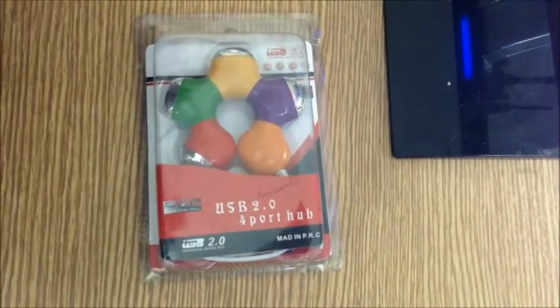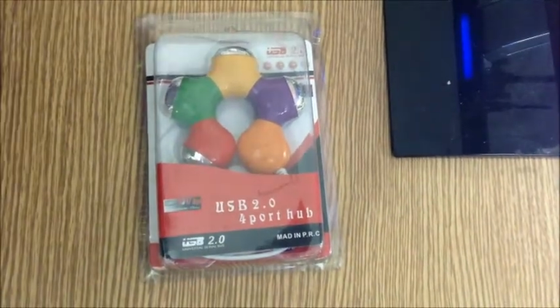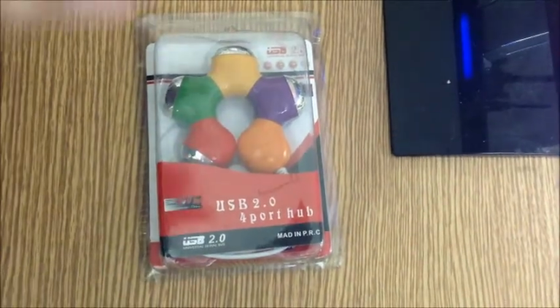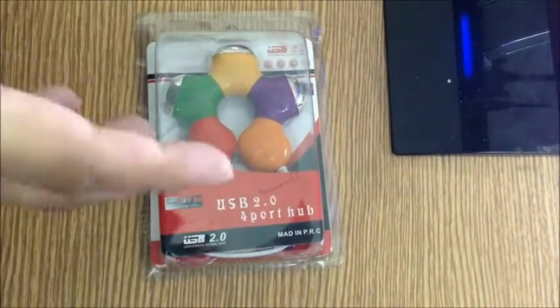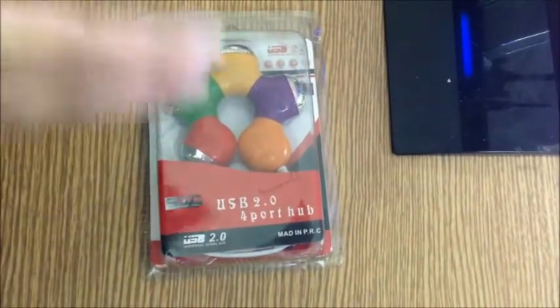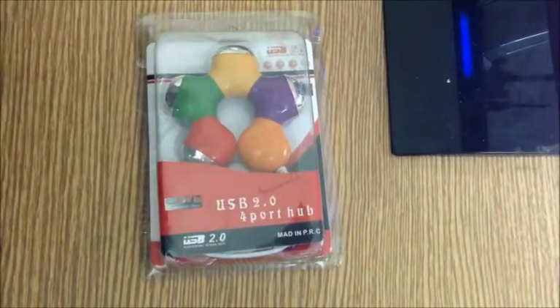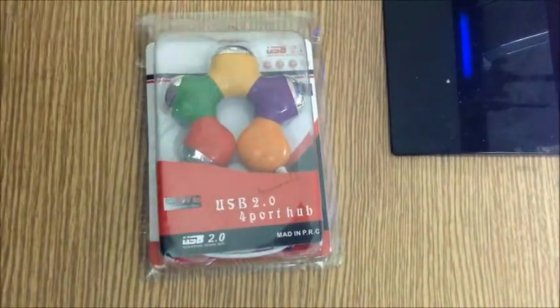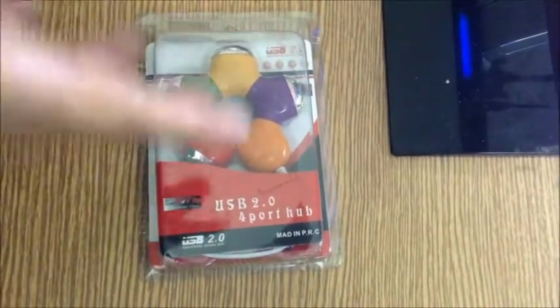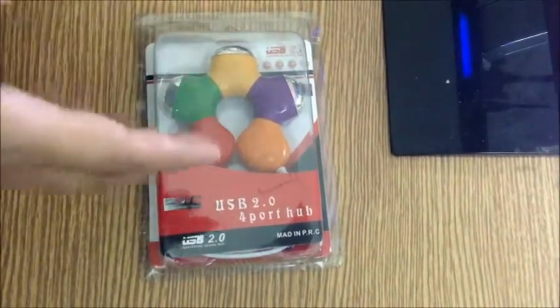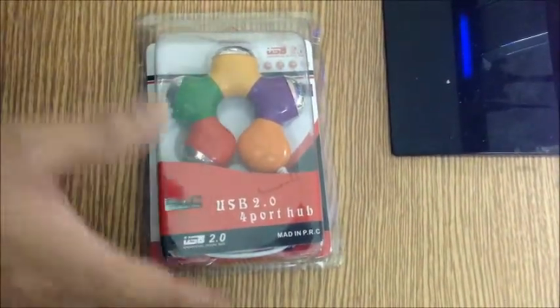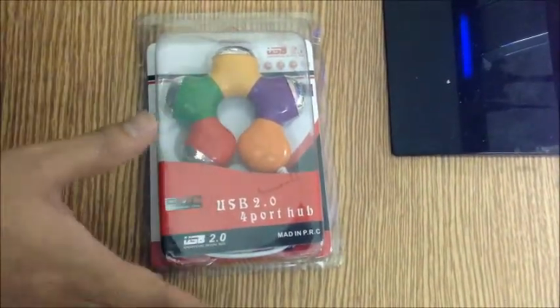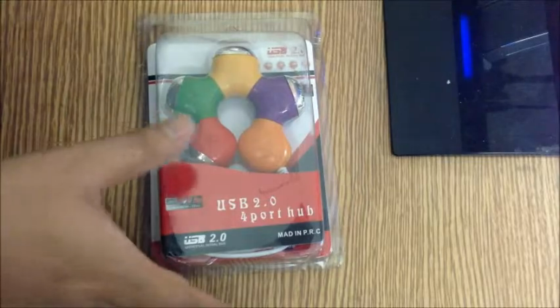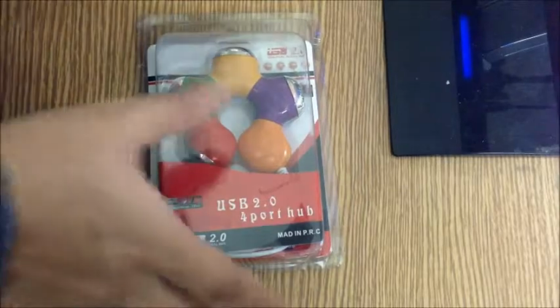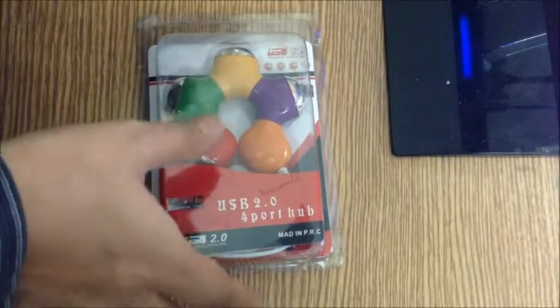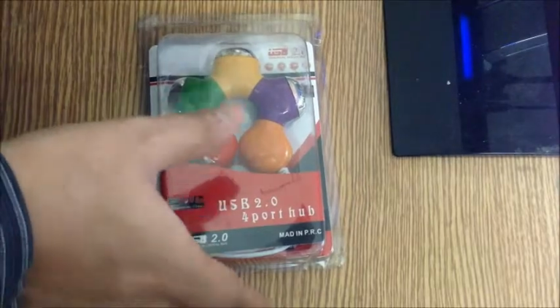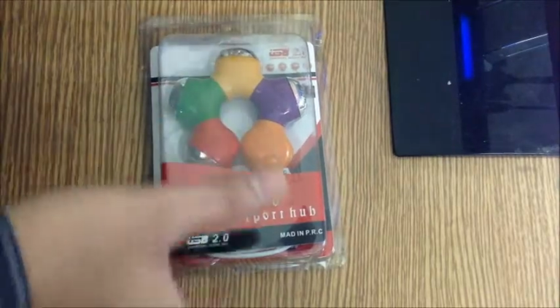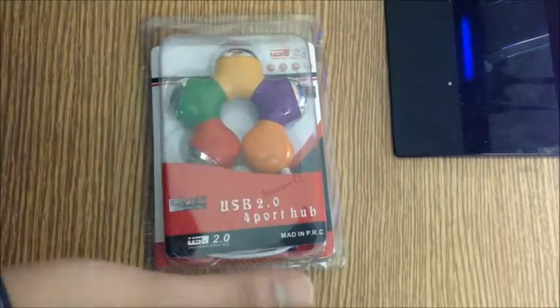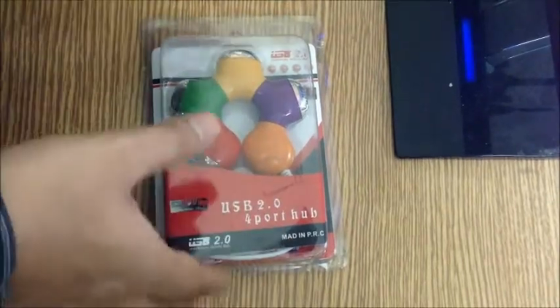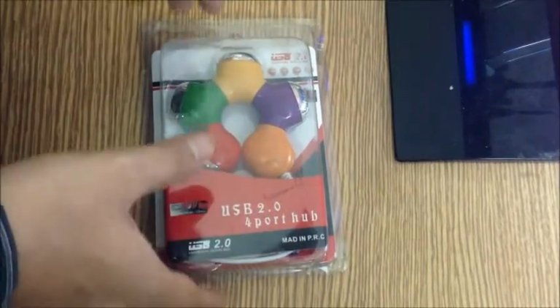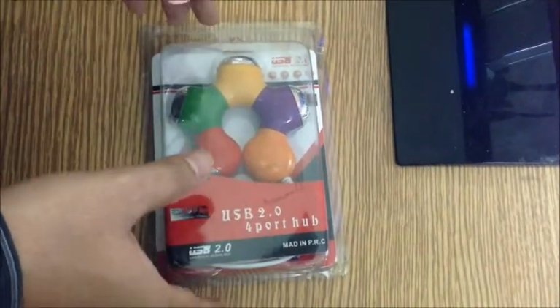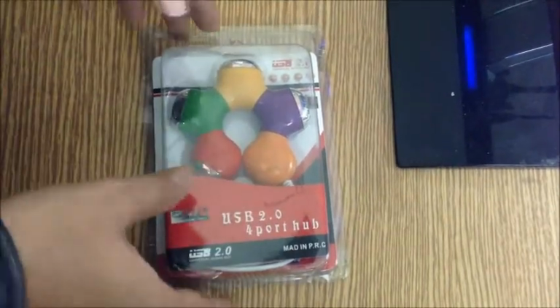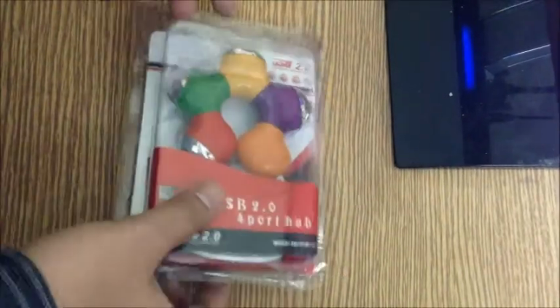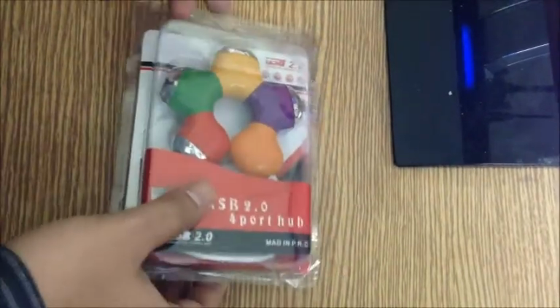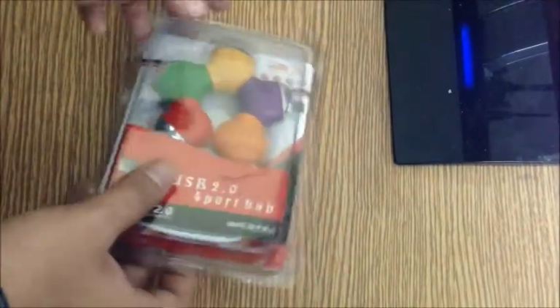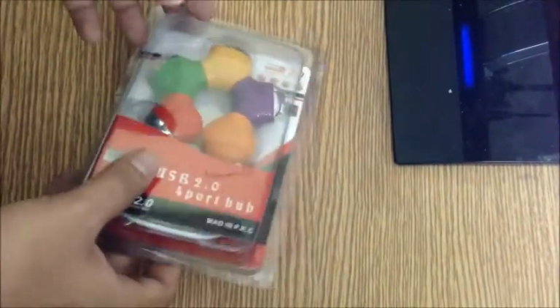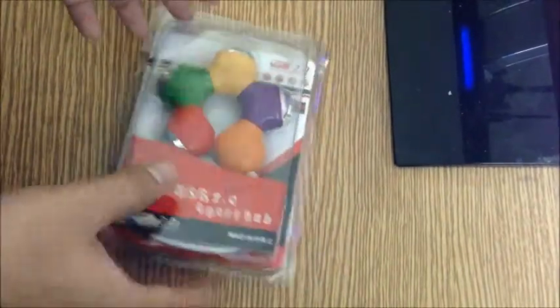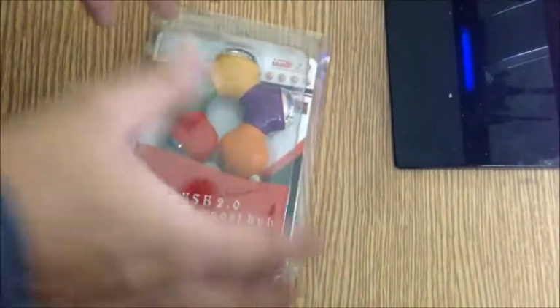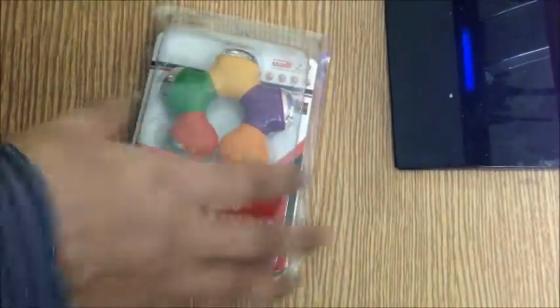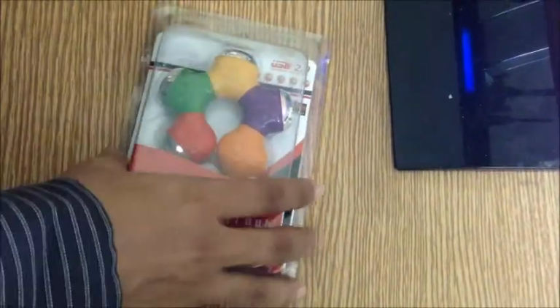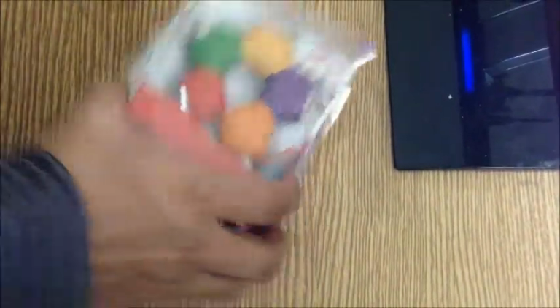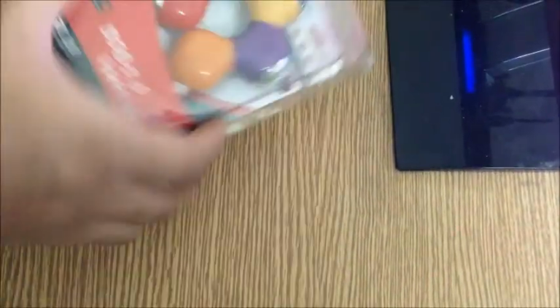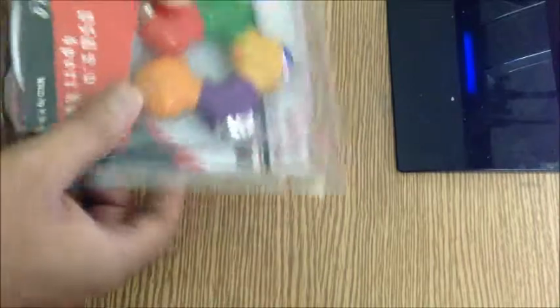I was looking for one in the market and came across a Chinese make which looks impressive in terms of looks. Here's the pack — let me quickly open it up and see how it looks.